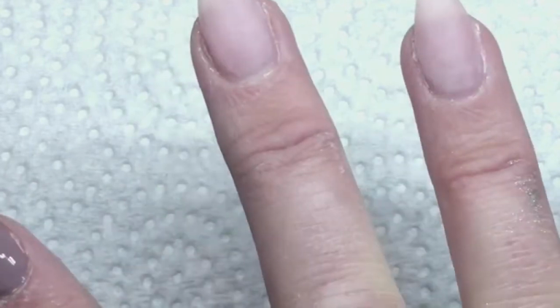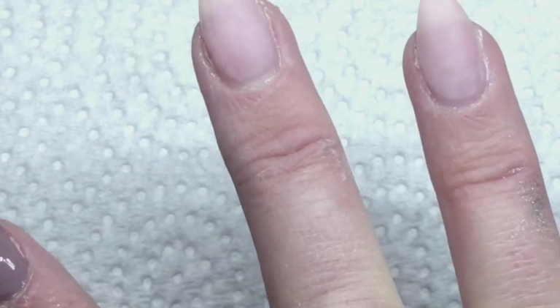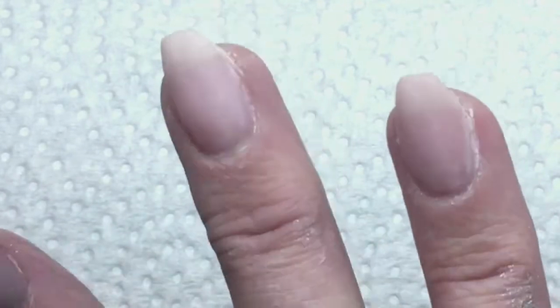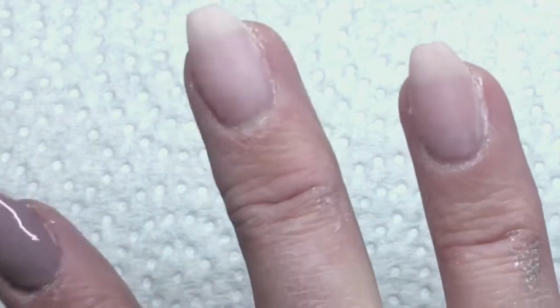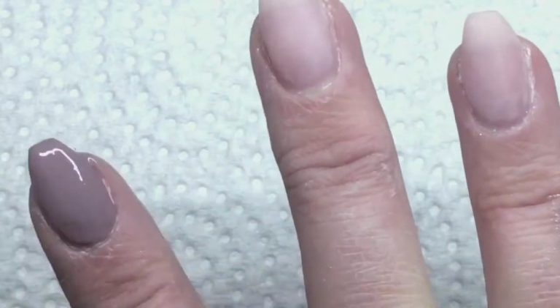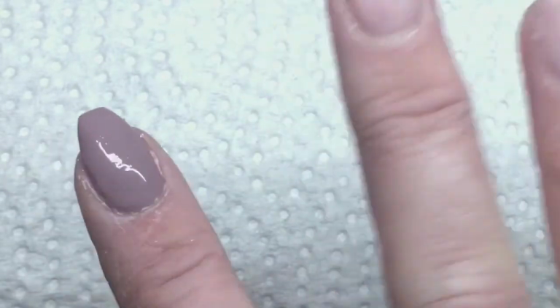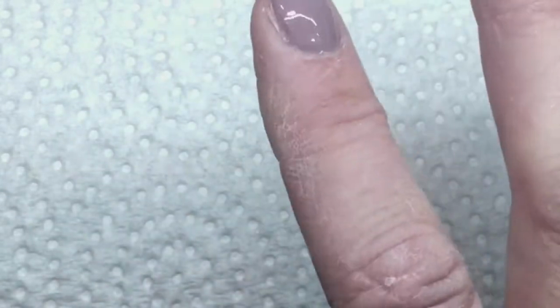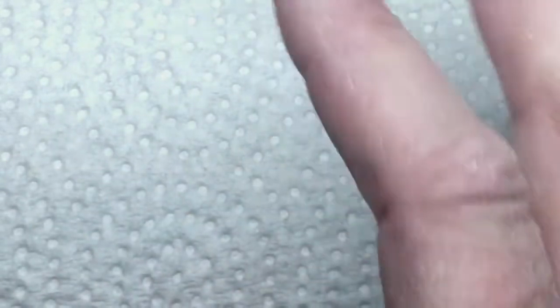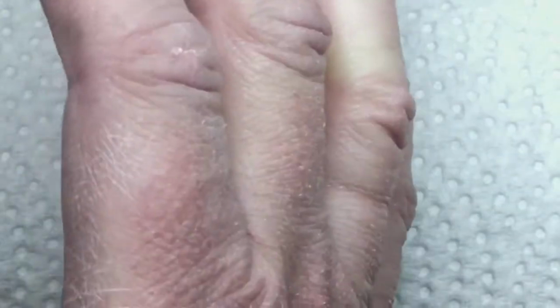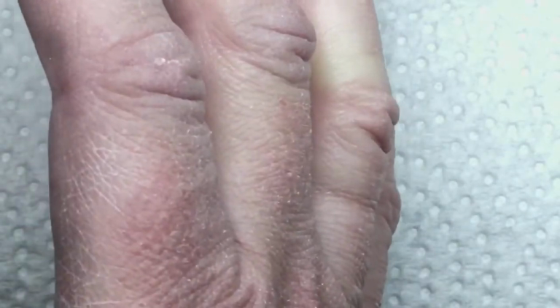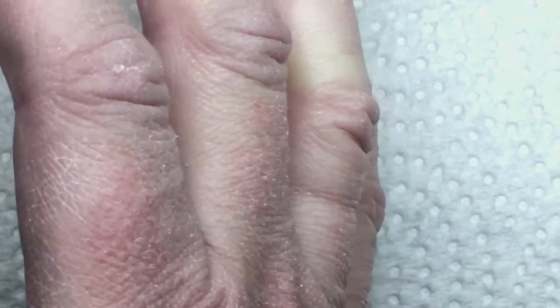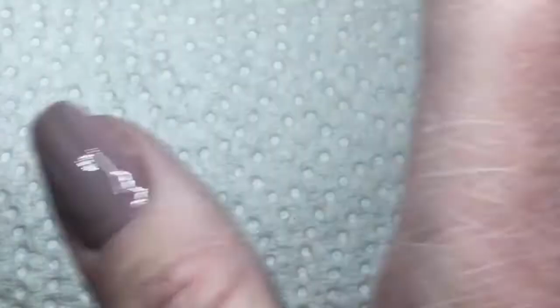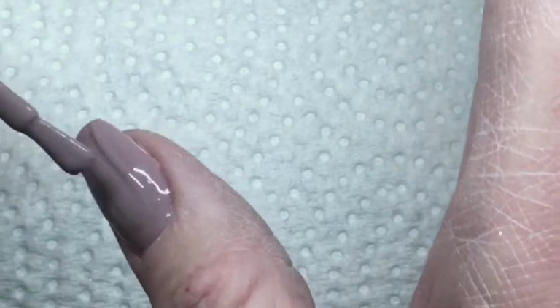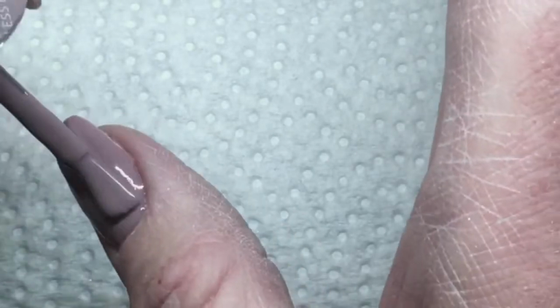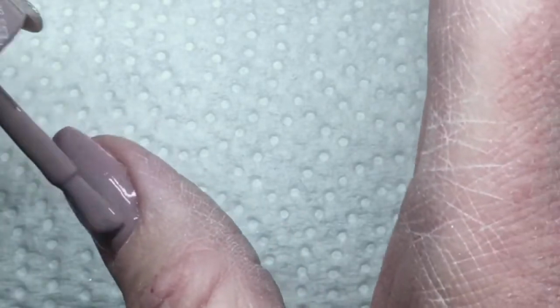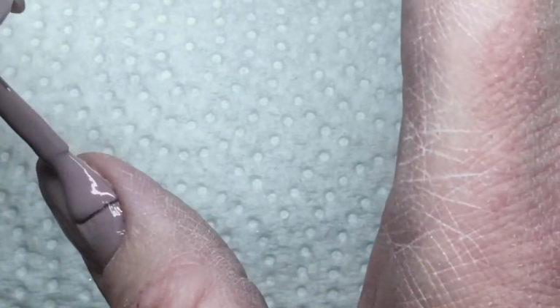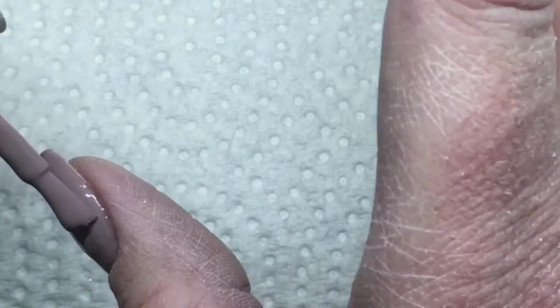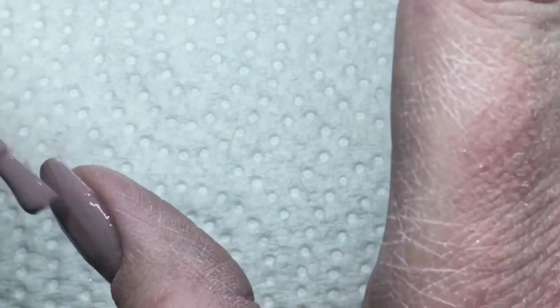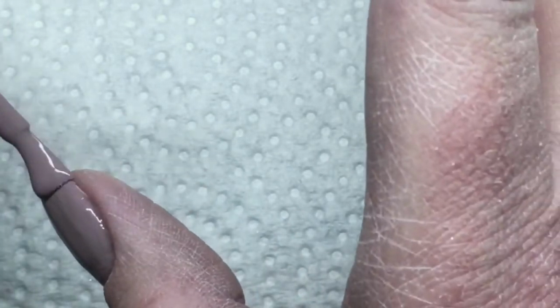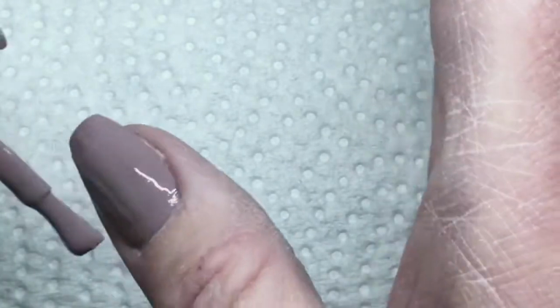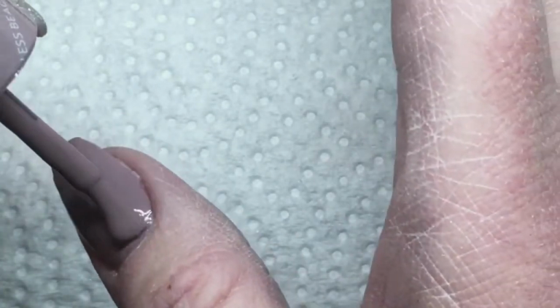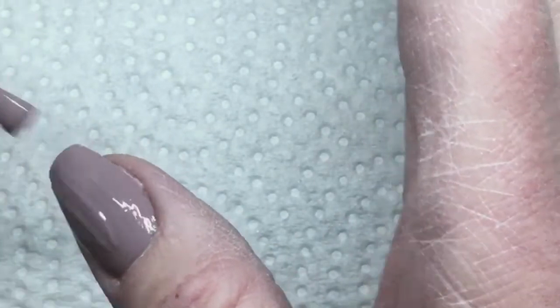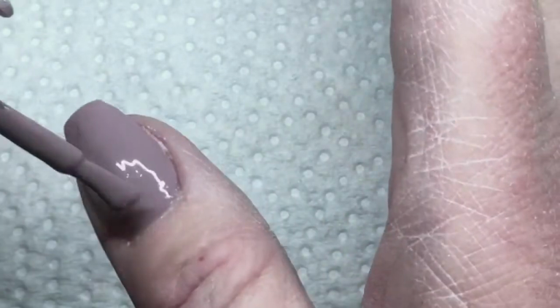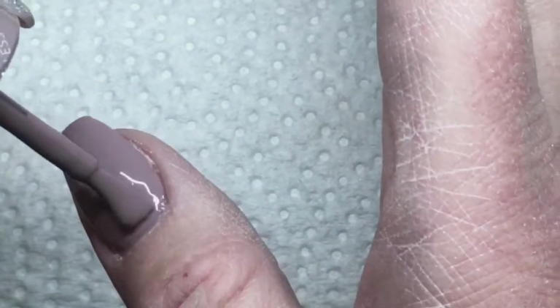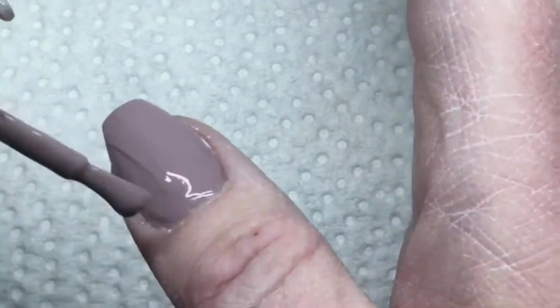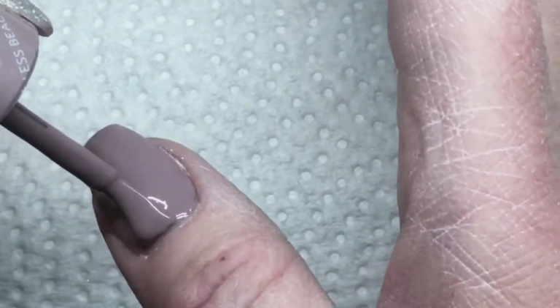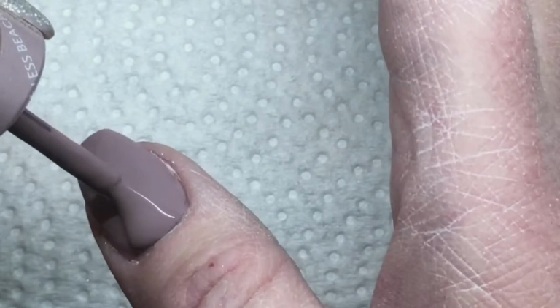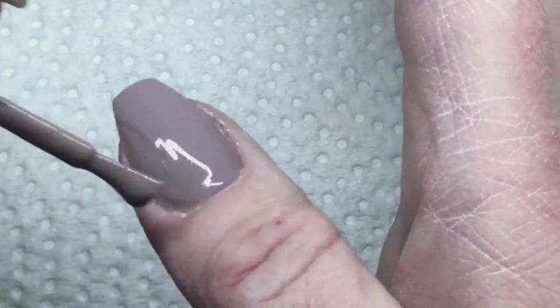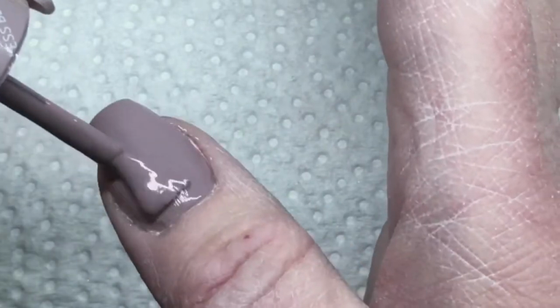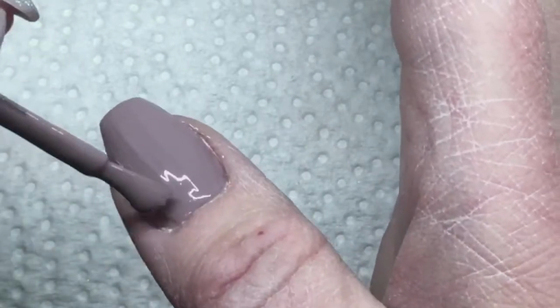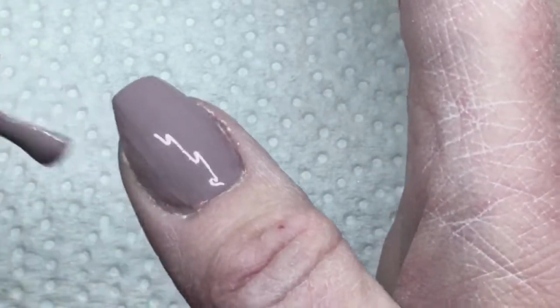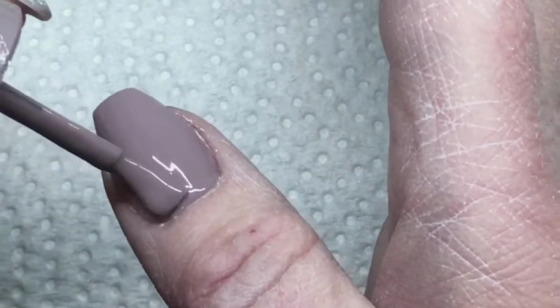These are my nails of course — I'm doing my right hand so I'm using my left one to do it. I've gotten pretty good at that. I've been doing it lots on my own nails so it's not as hard as it used to be.